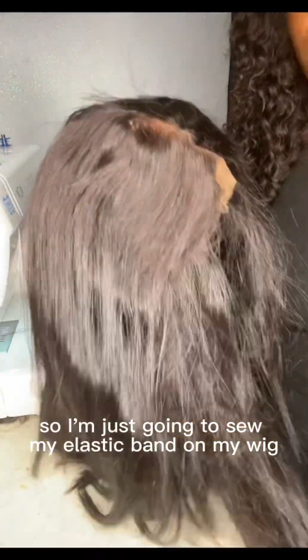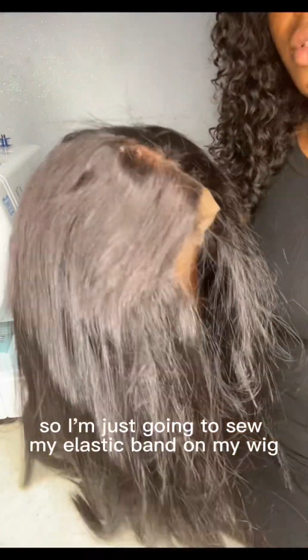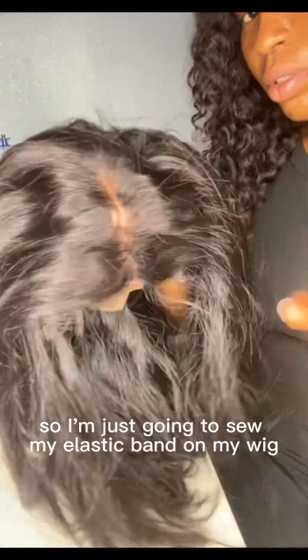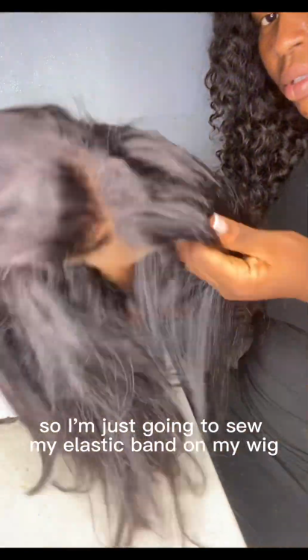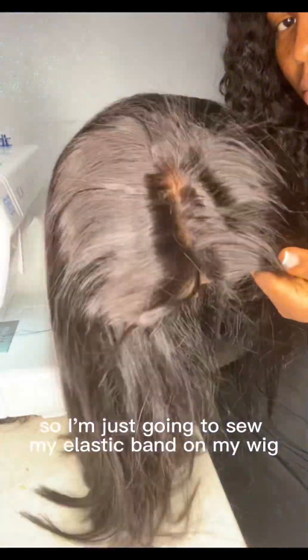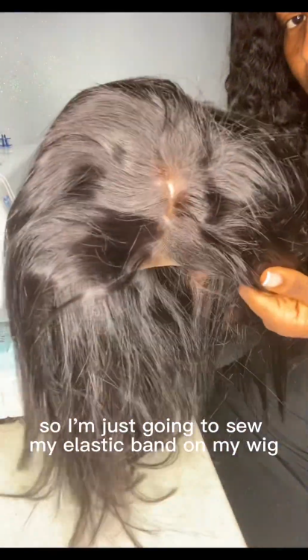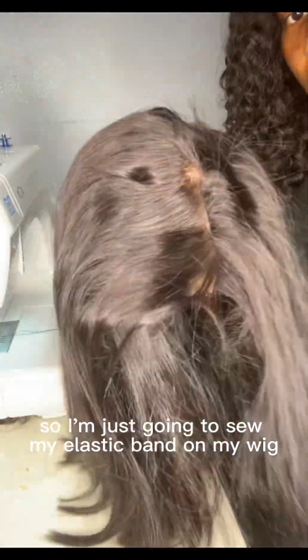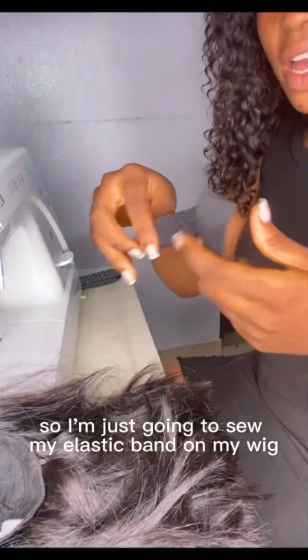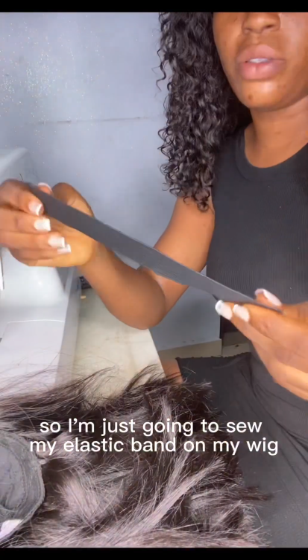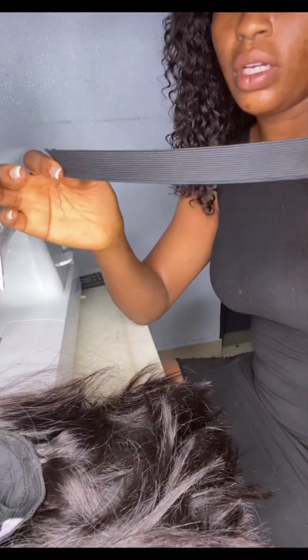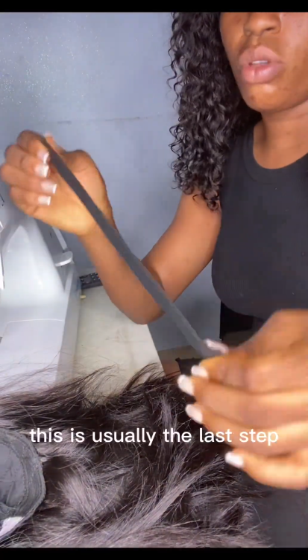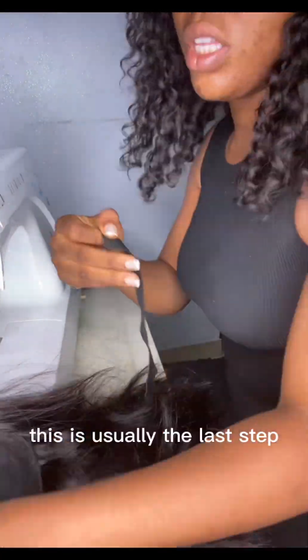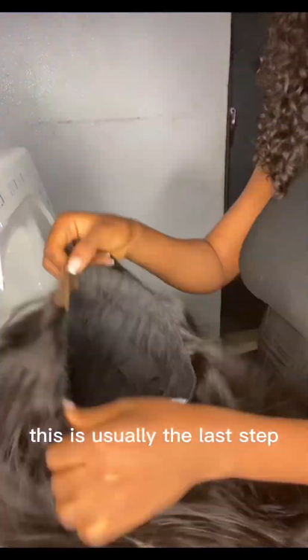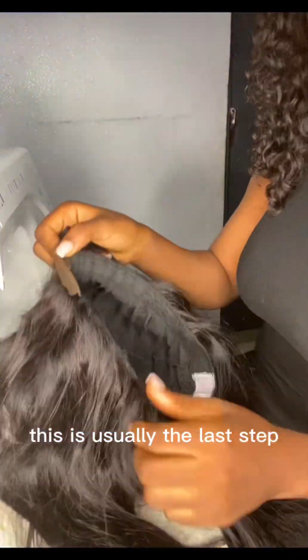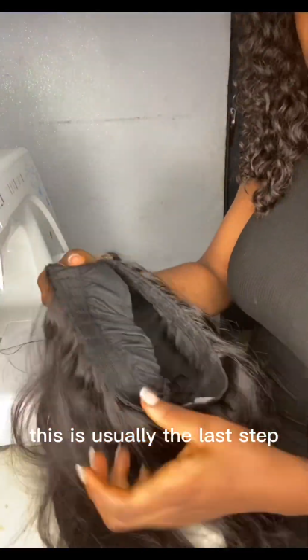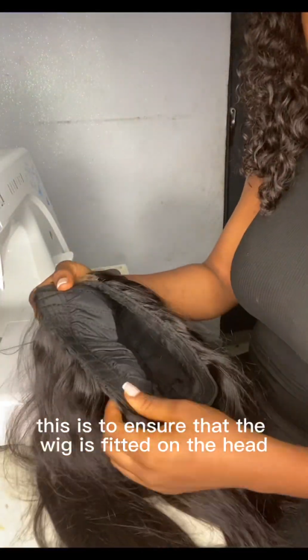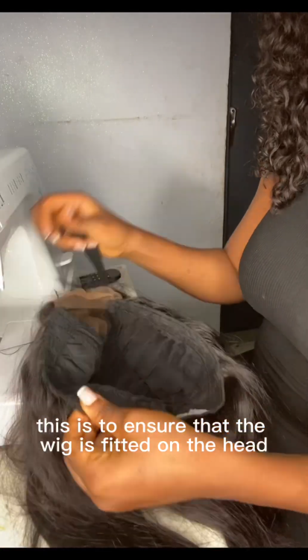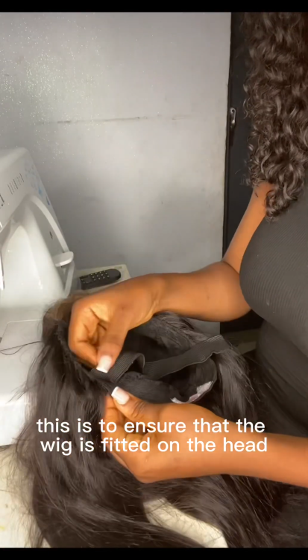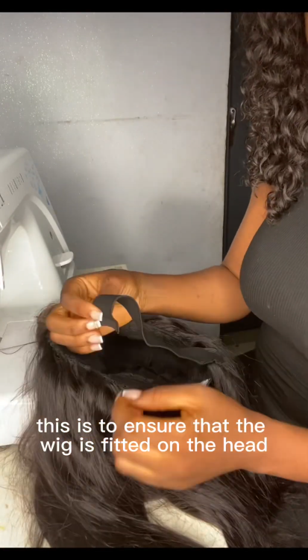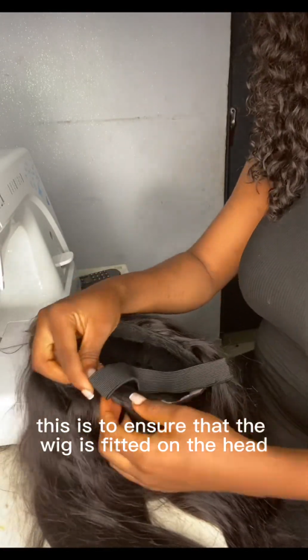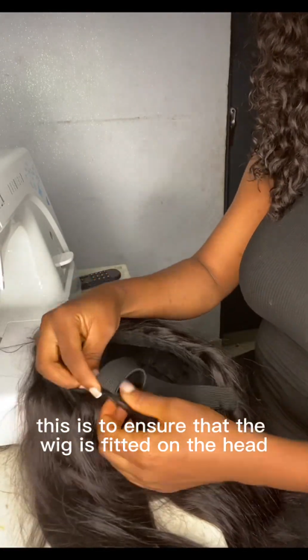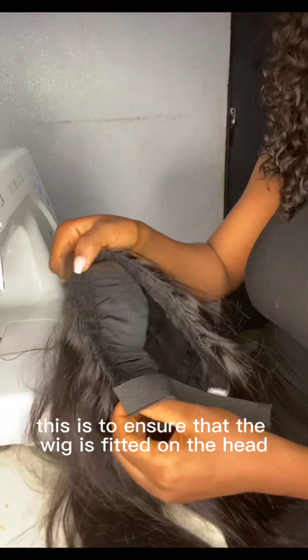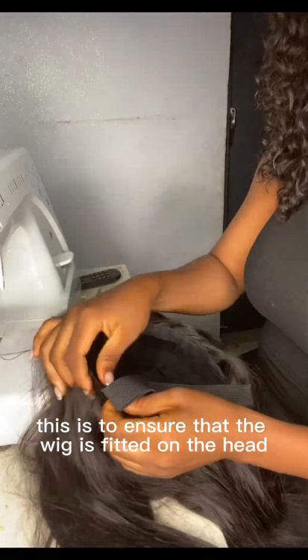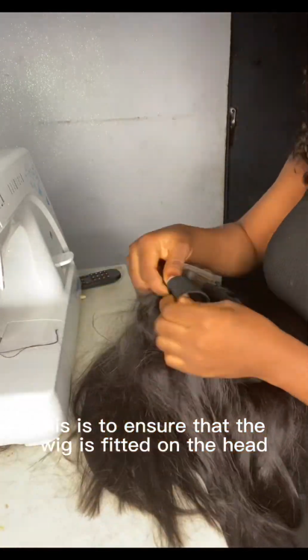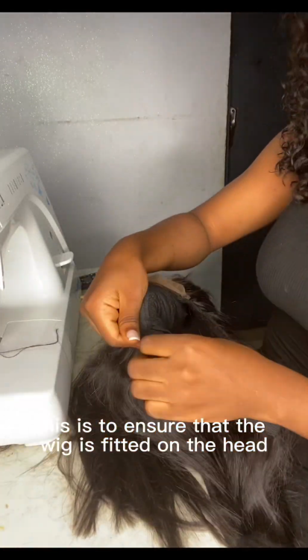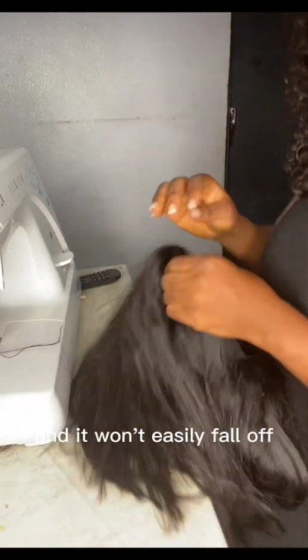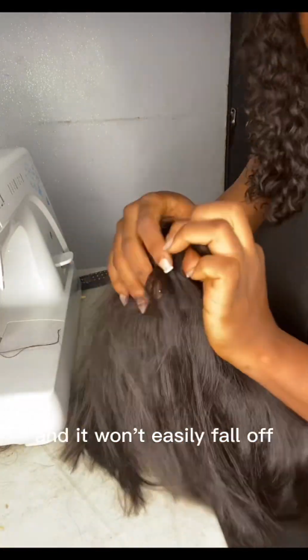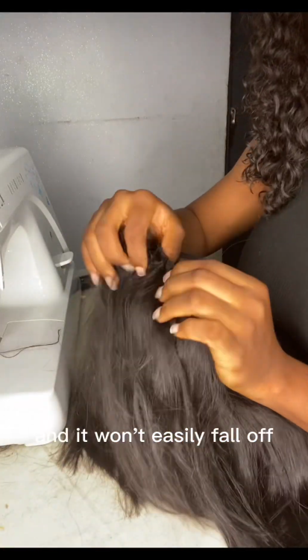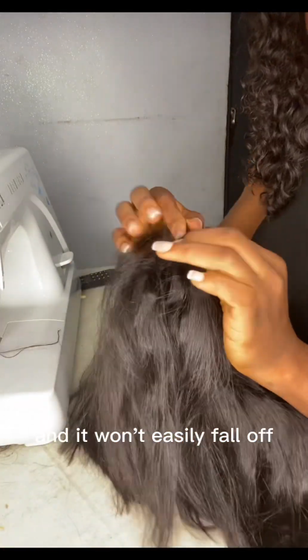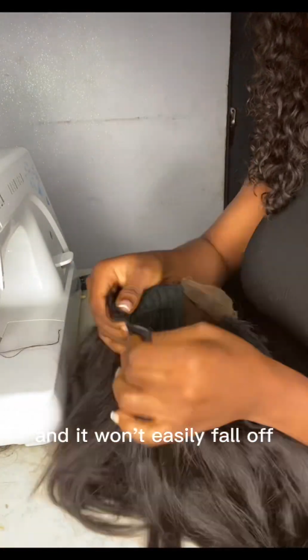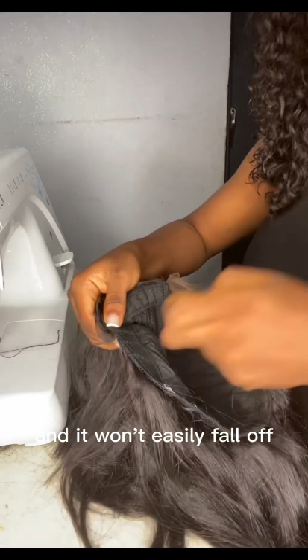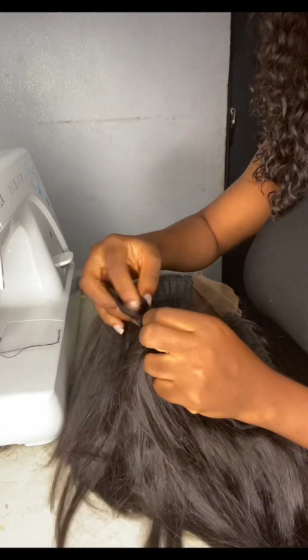I'm going to sew the elastic band on my wig. This is usually the last step — it ensures that the wig fits on the head and won't easily fall off.